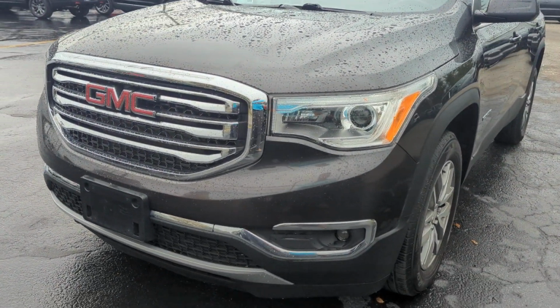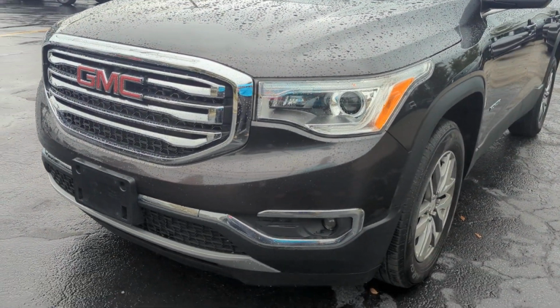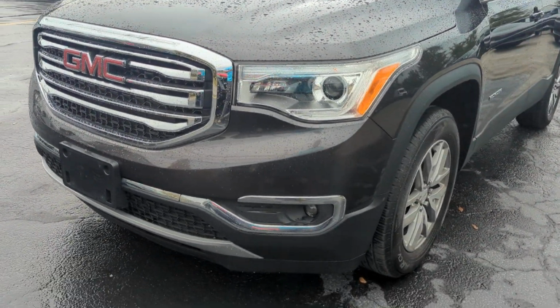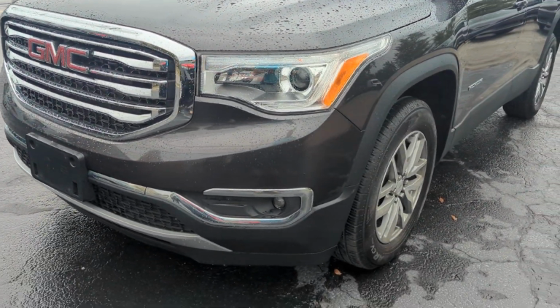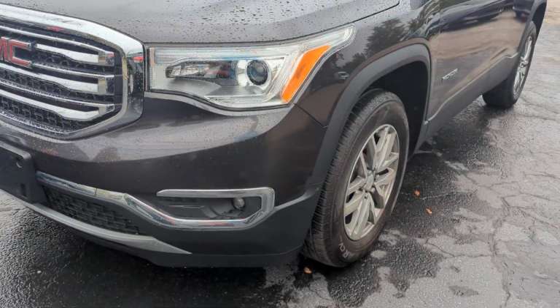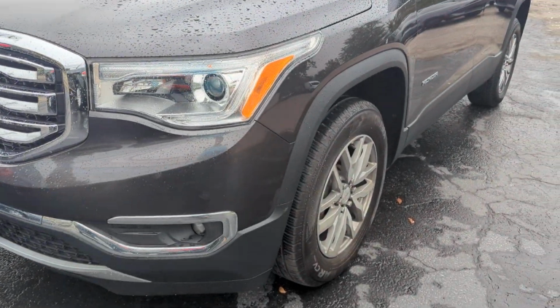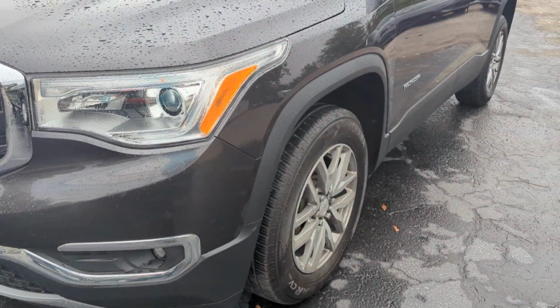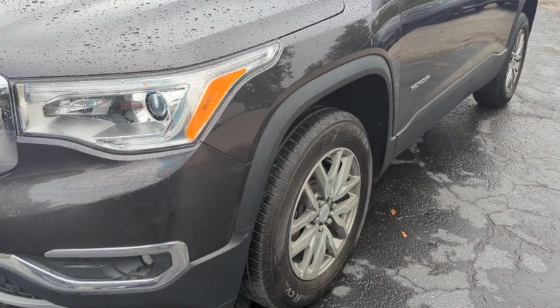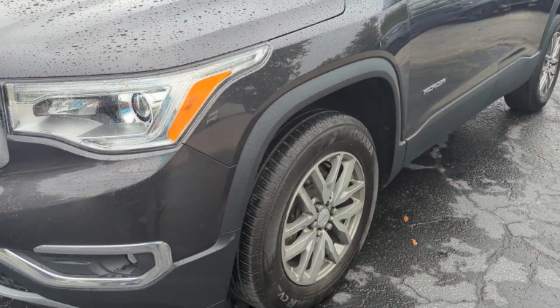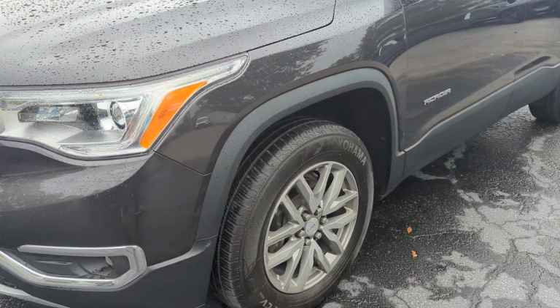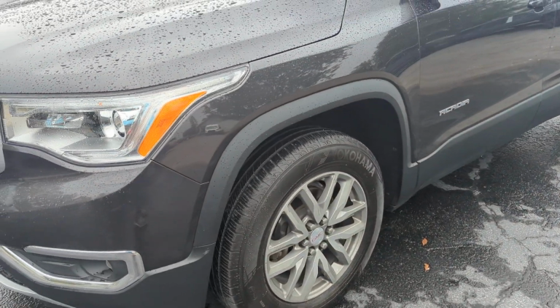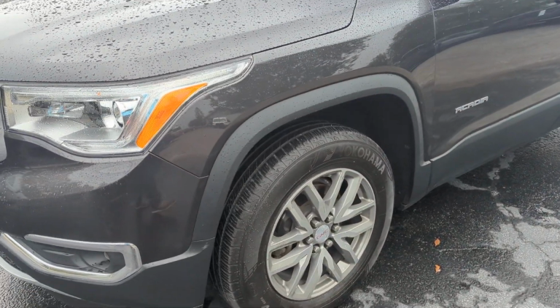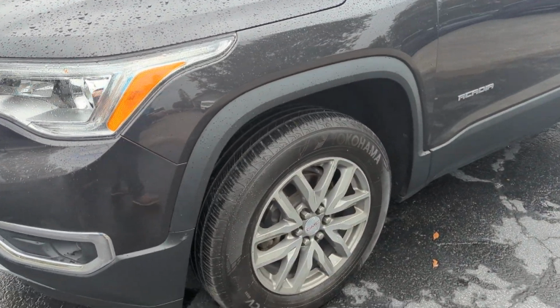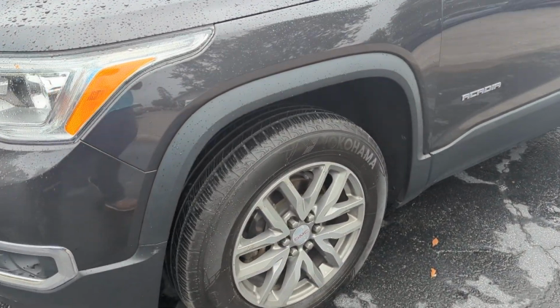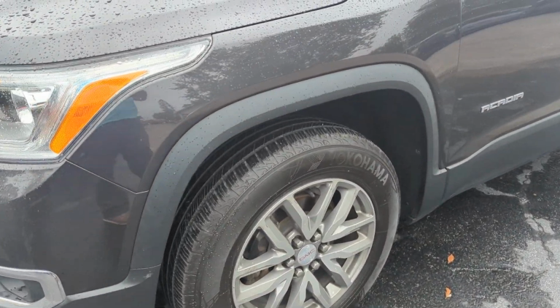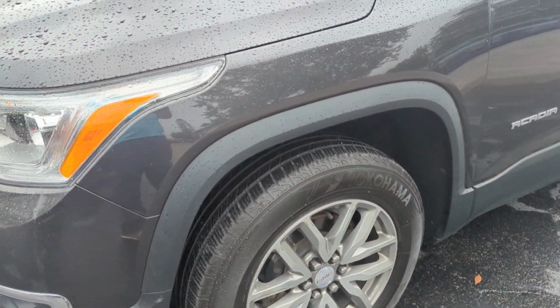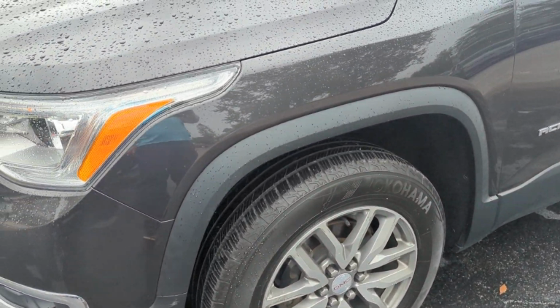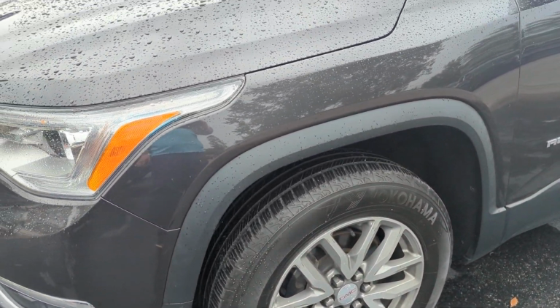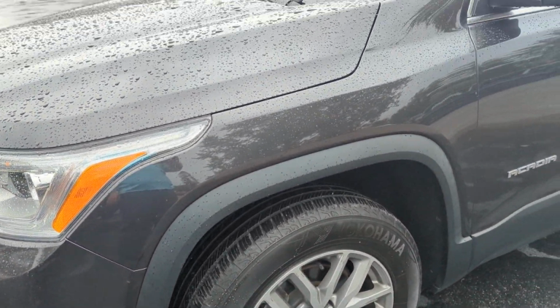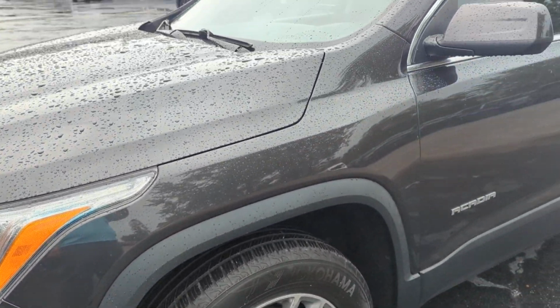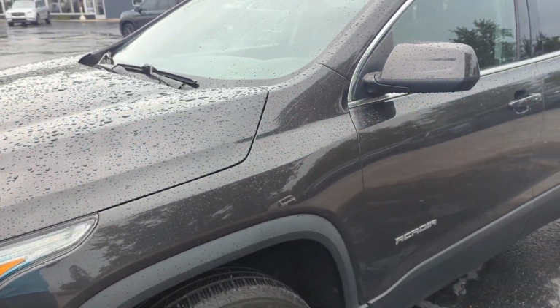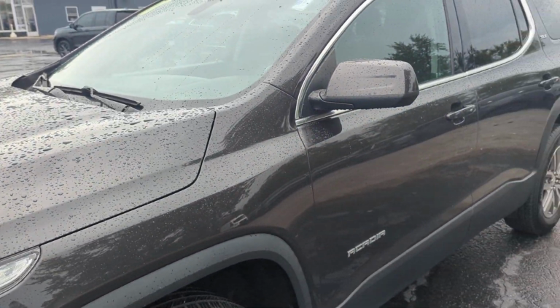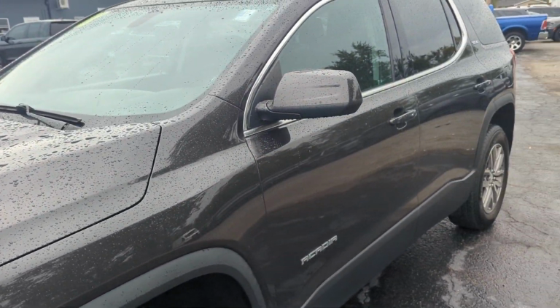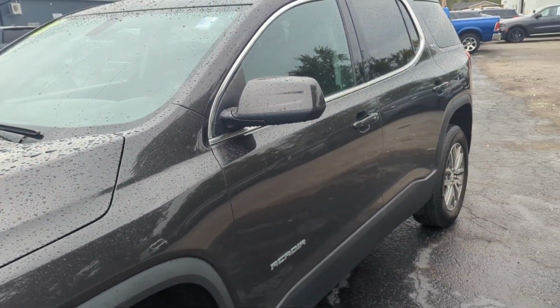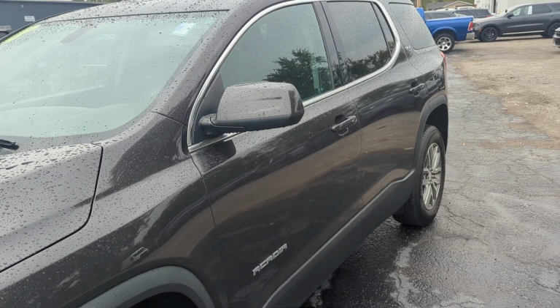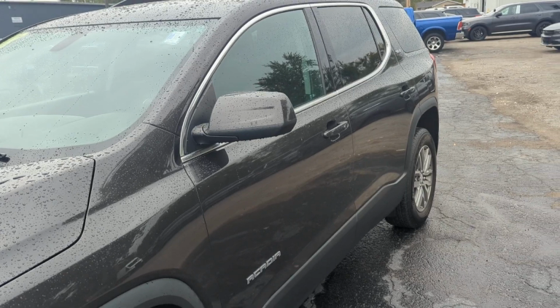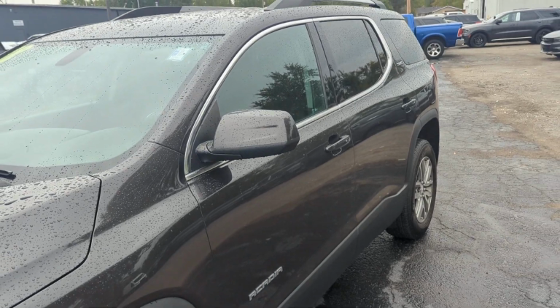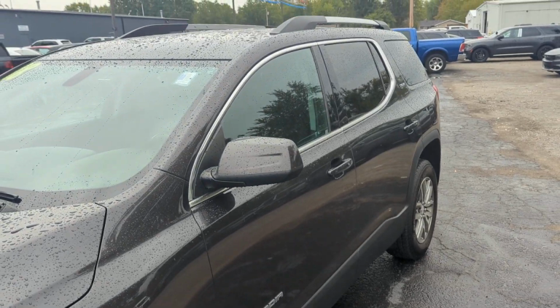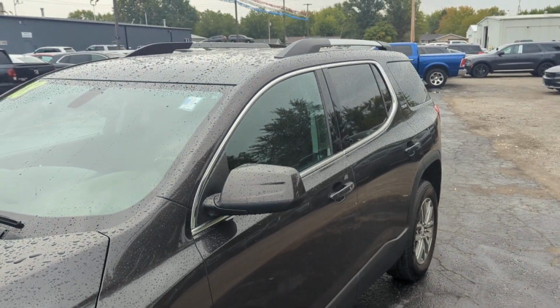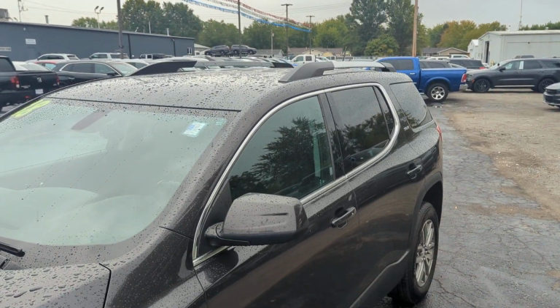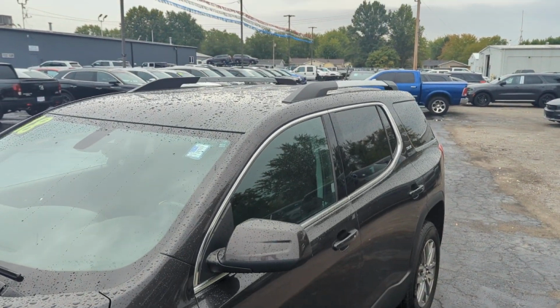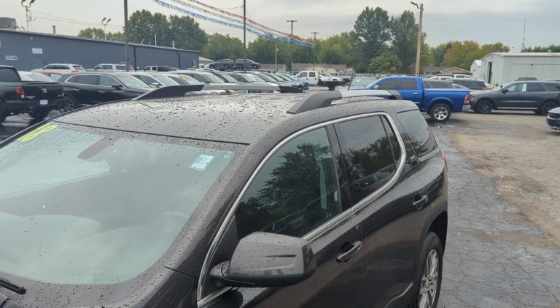We've got fog lights, alloy wheels, tires have very good tread, and a roof rack.